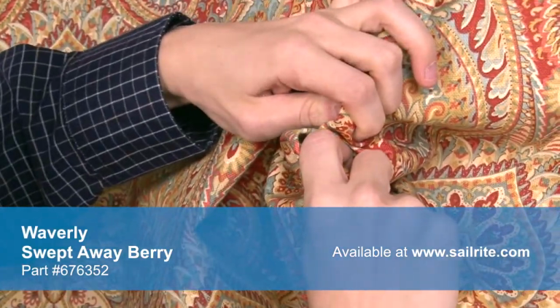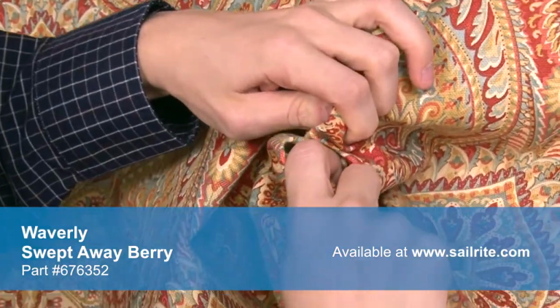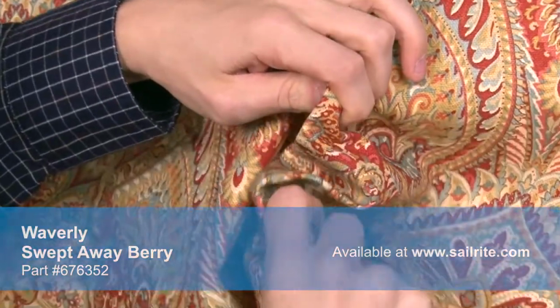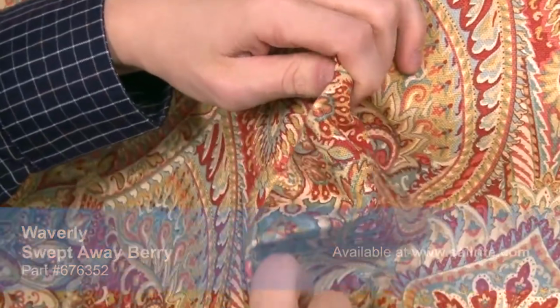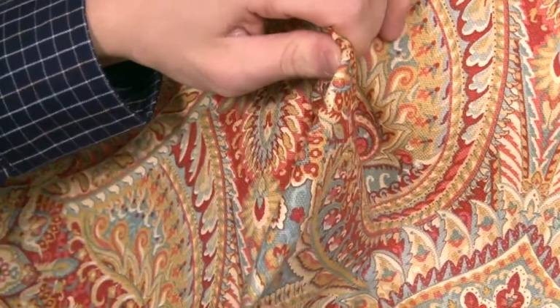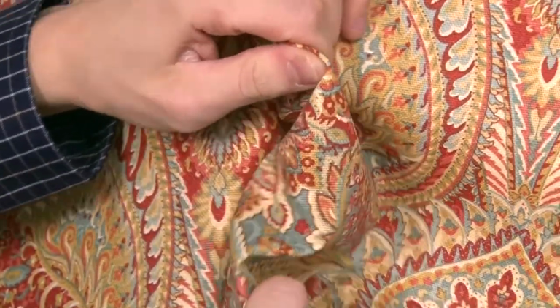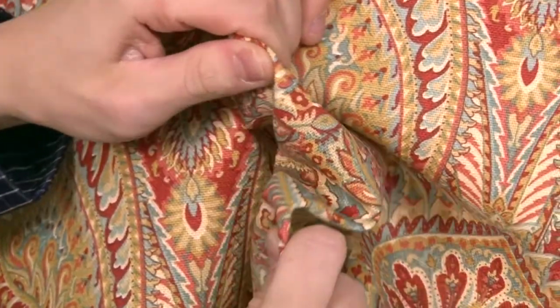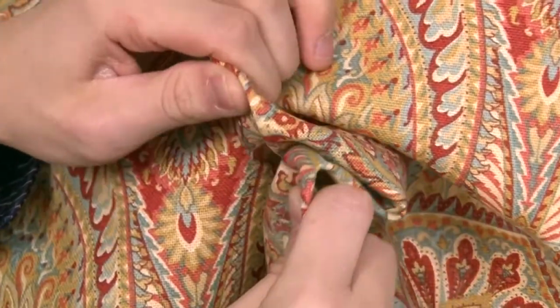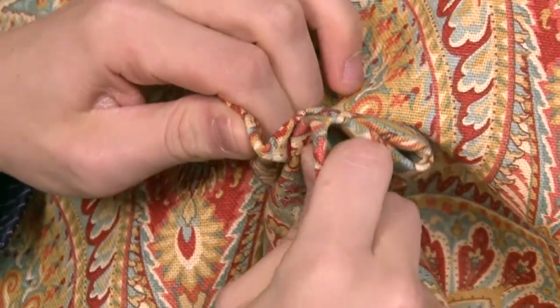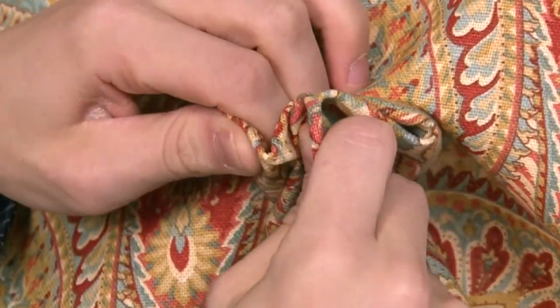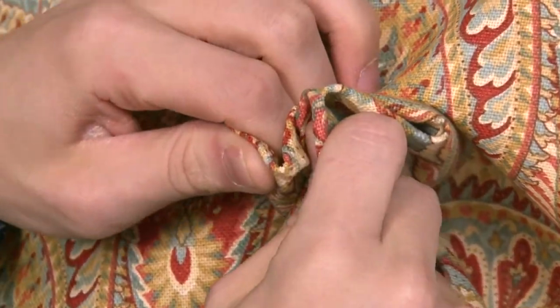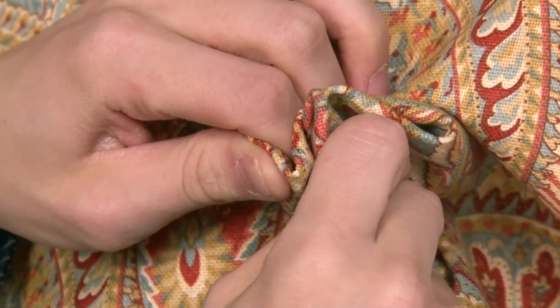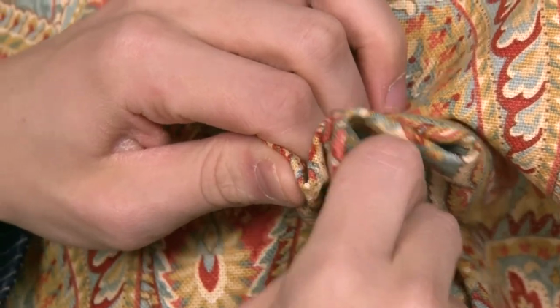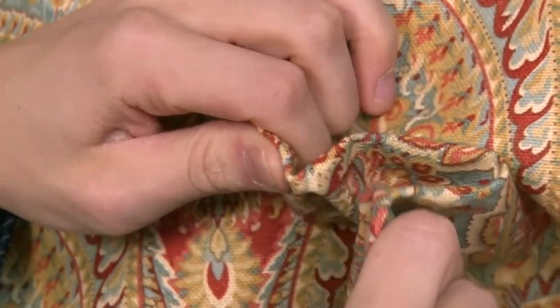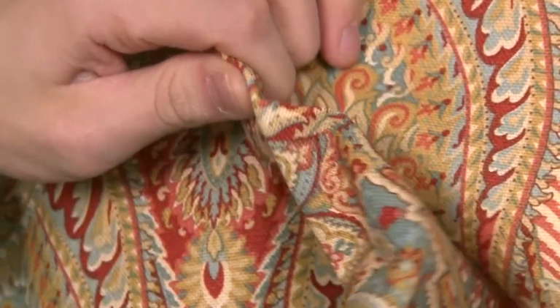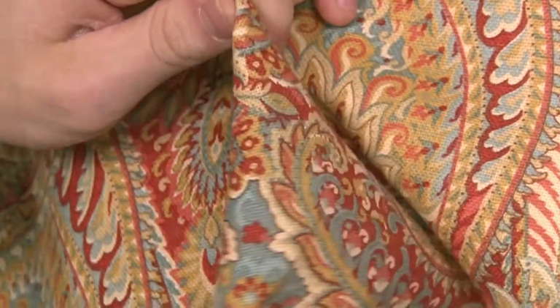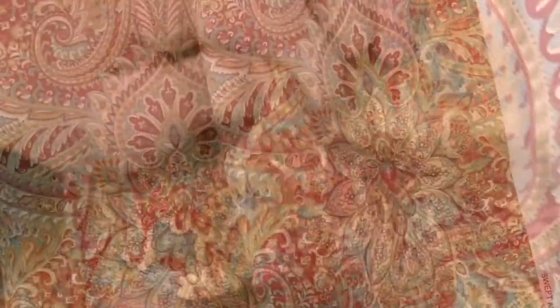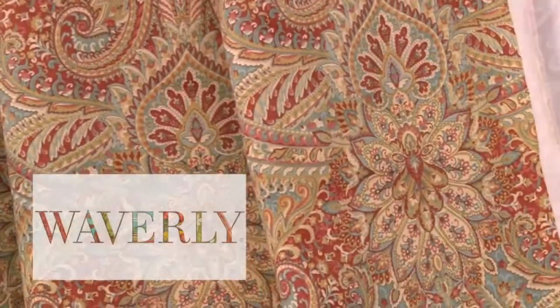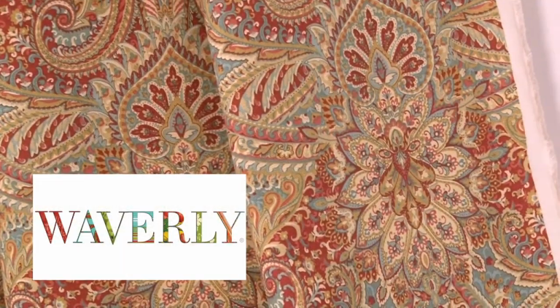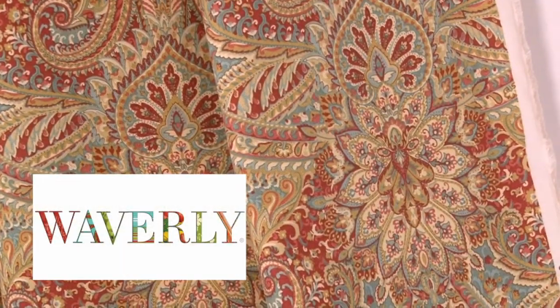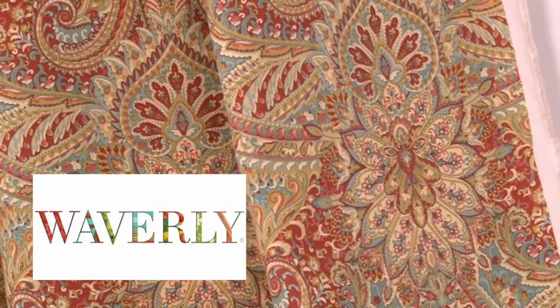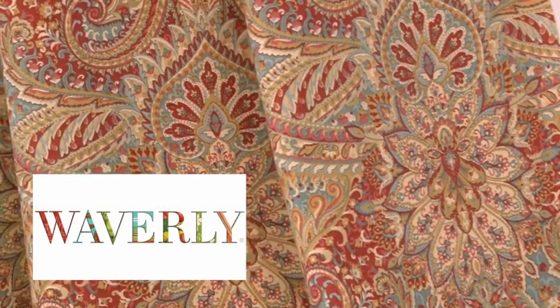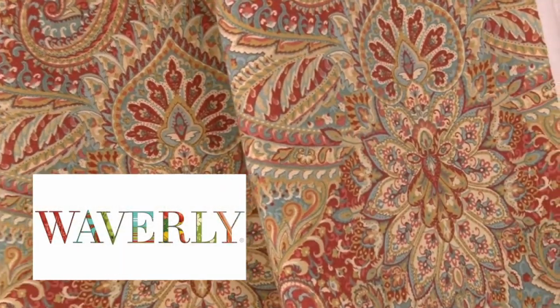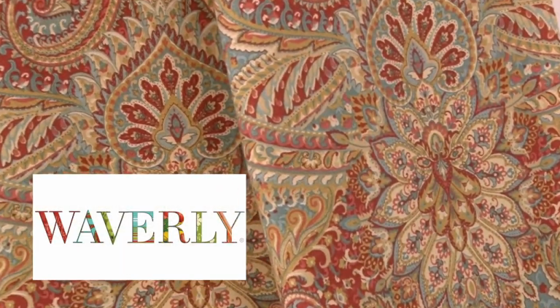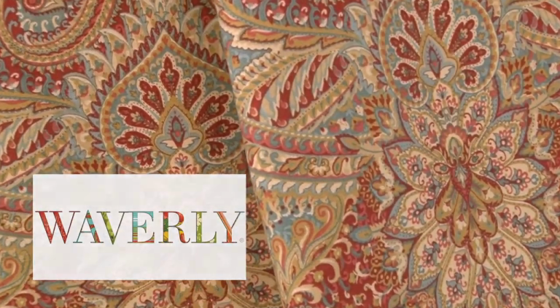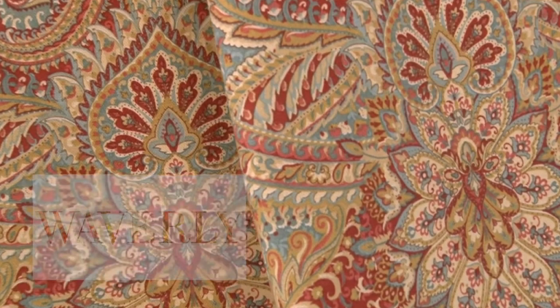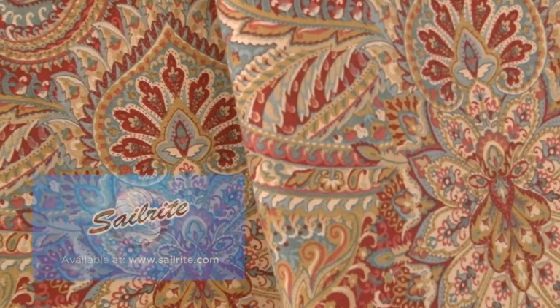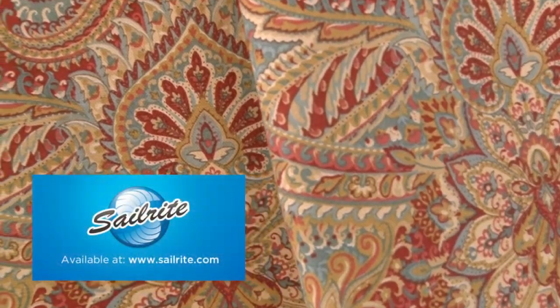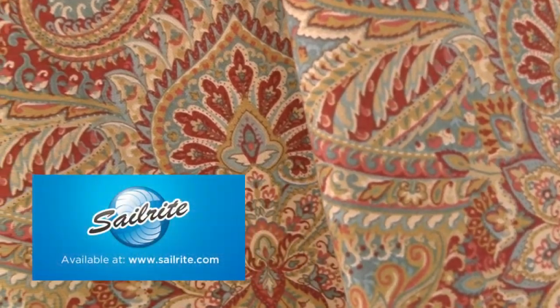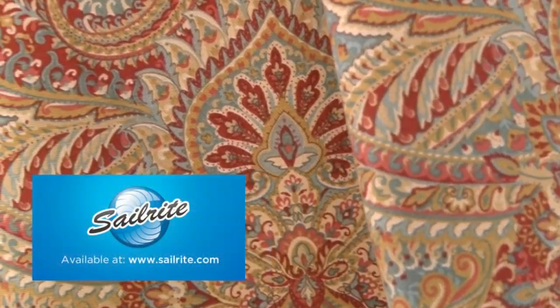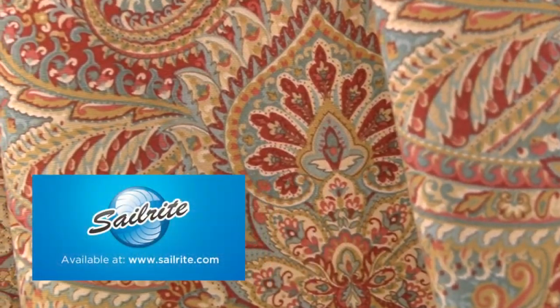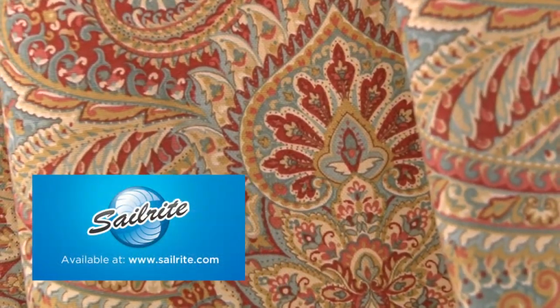There is a right and wrong side to this fabric, meaning only one side is meant to be exposed. Waverly fabrics are the perfect choice for window treatments, bed skirts, duvet covers, pillow shams, and accent pillows.